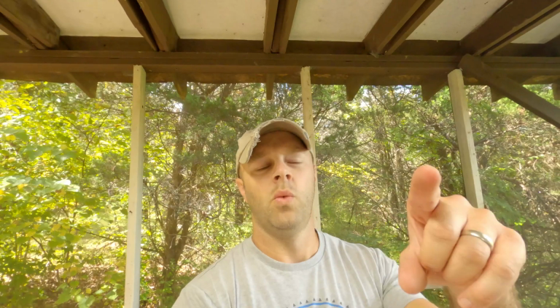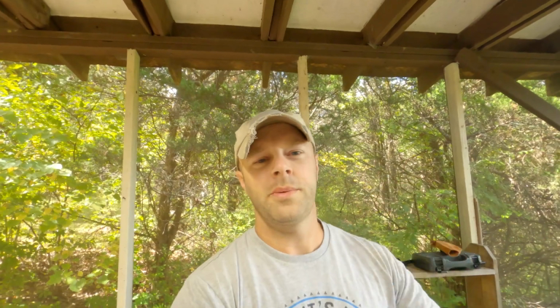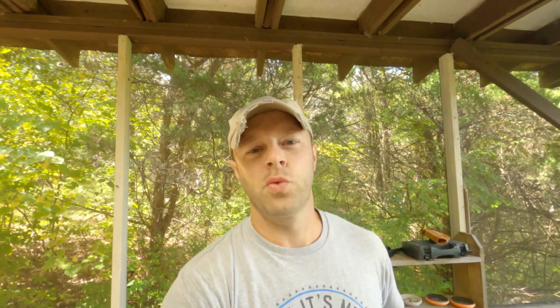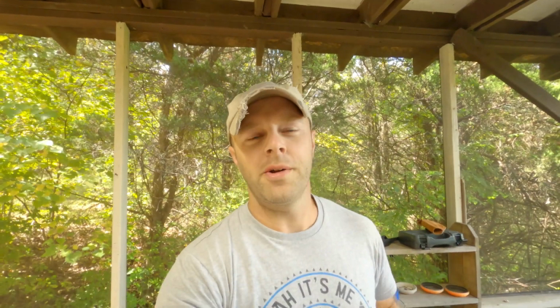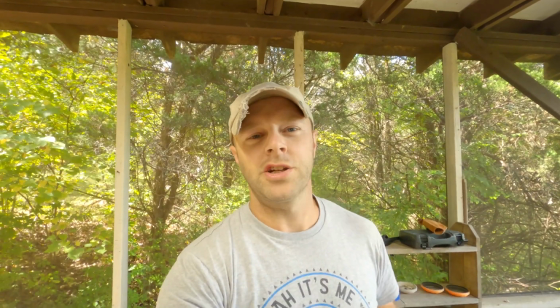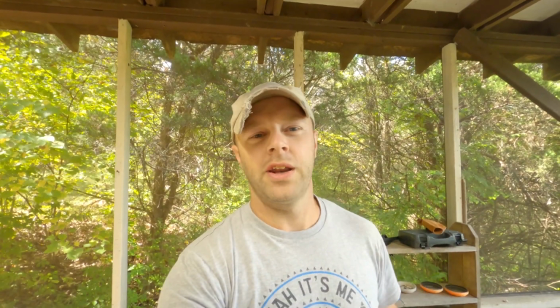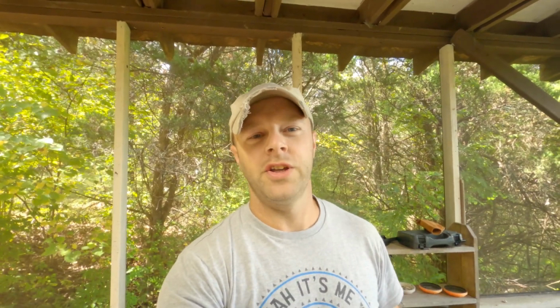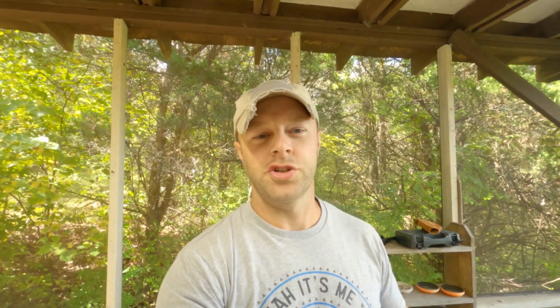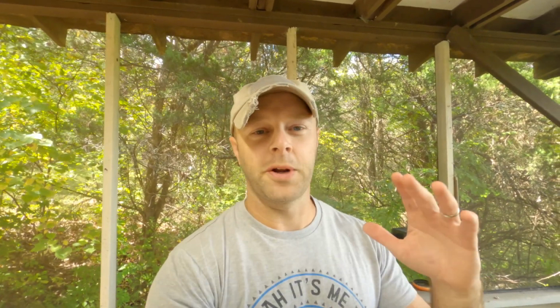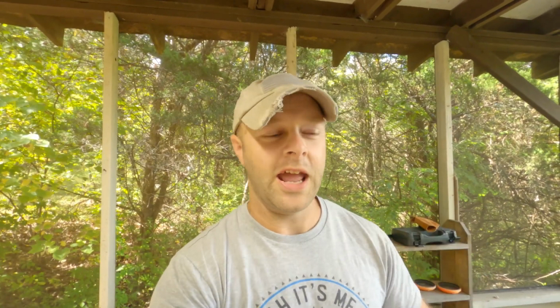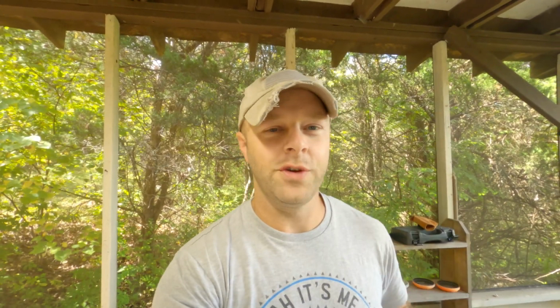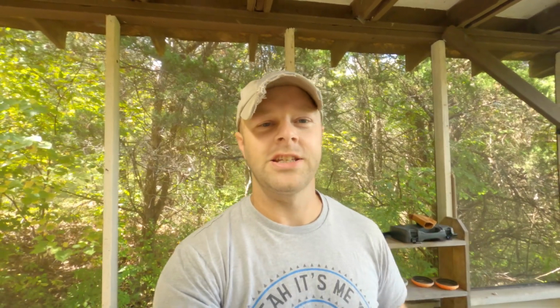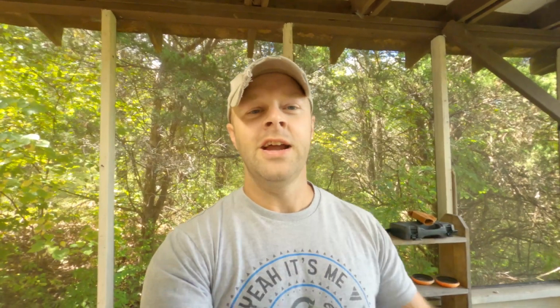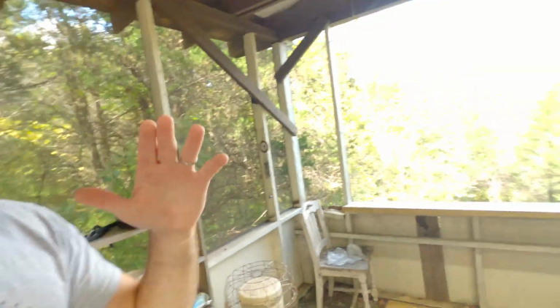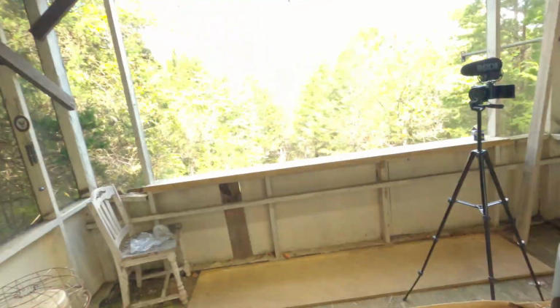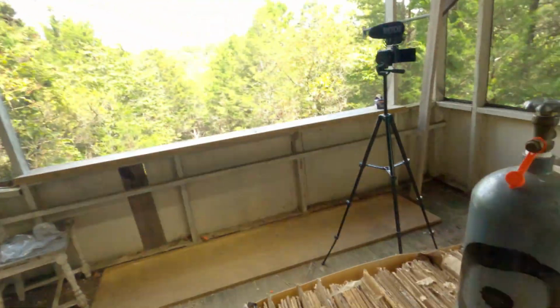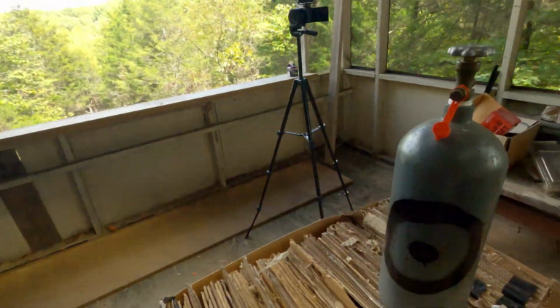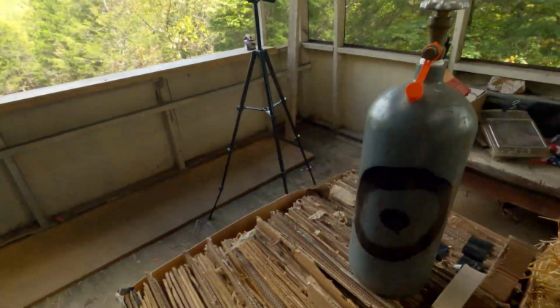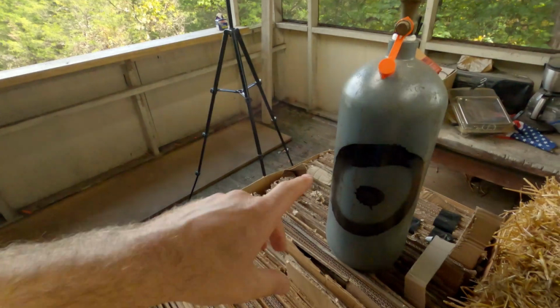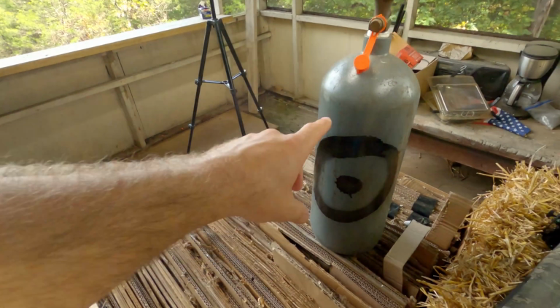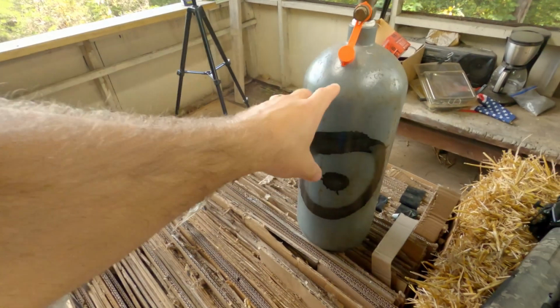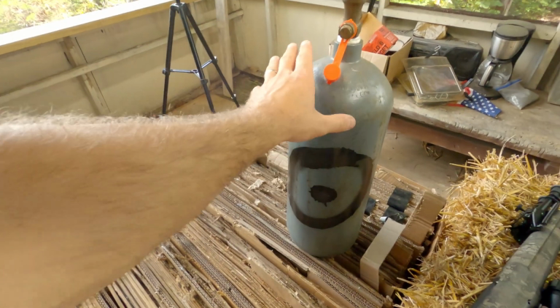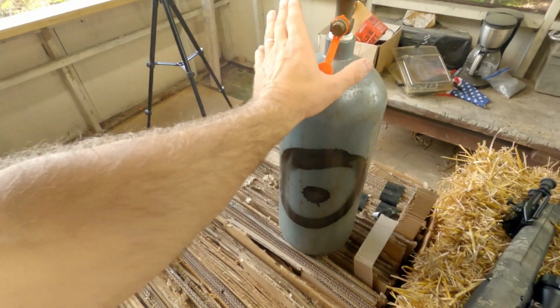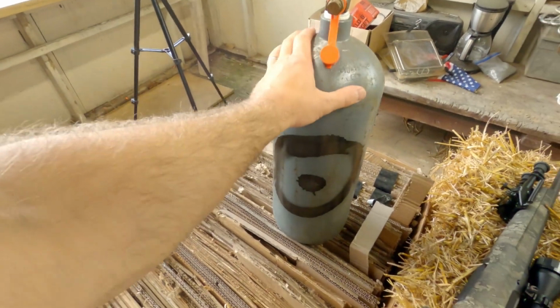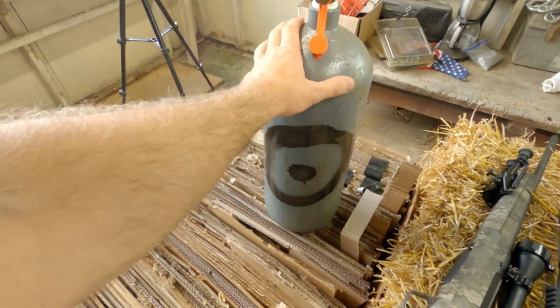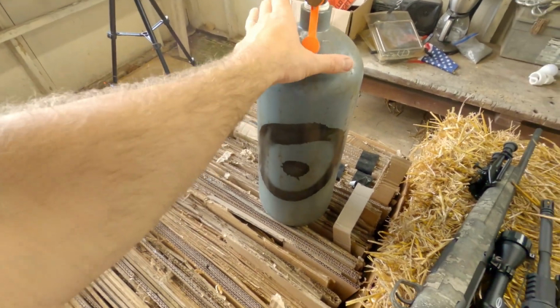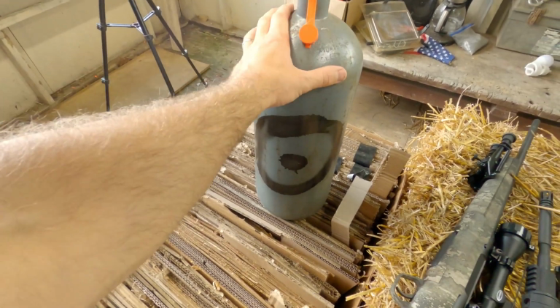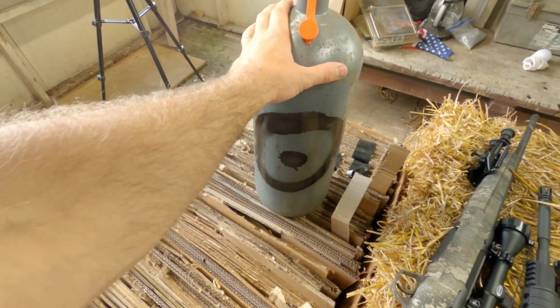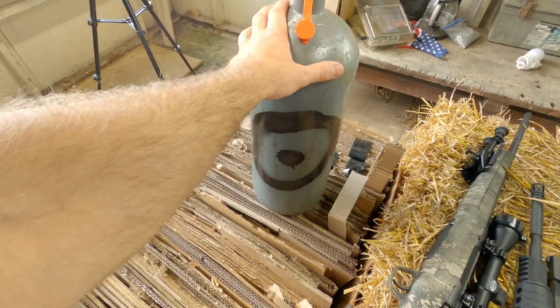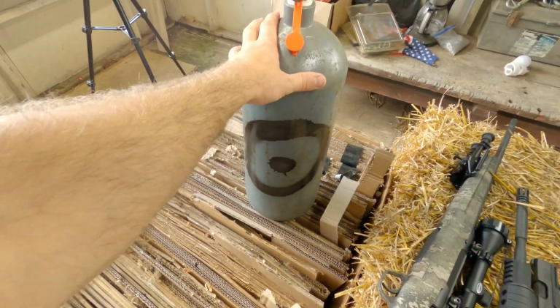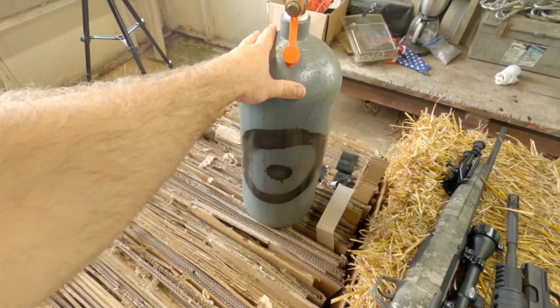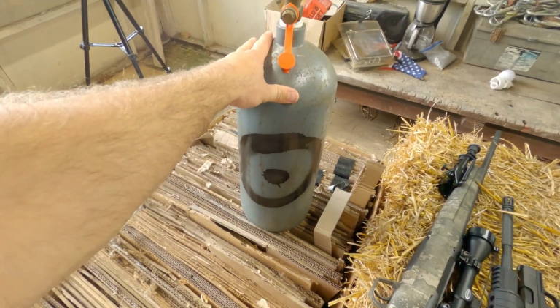What's up guys? Welcome back to Rugged Adventures. Super glad to have you guys here. What I've been hanging on to here is this 10 pound — not propane cylinder — but a CO2 cylinder.